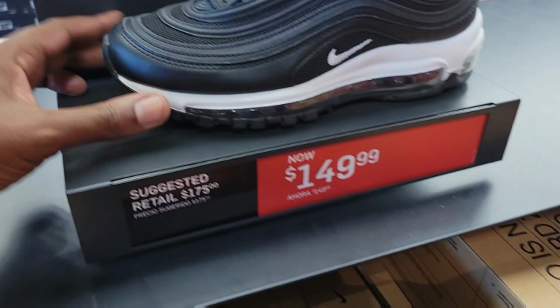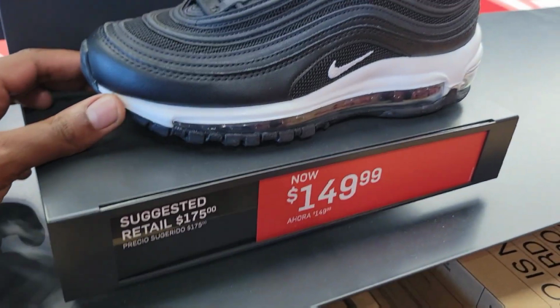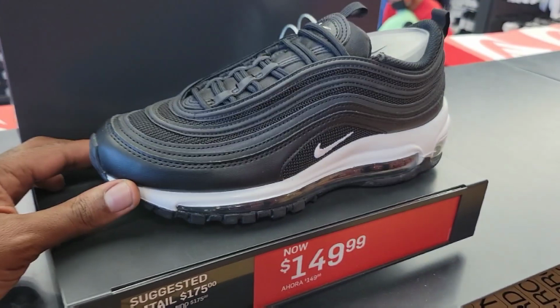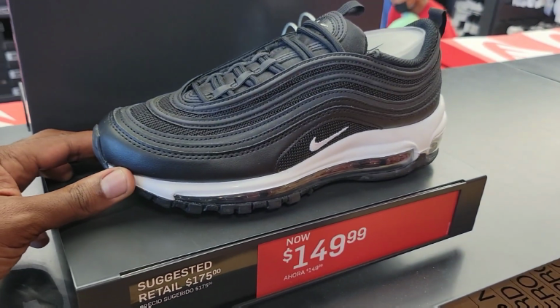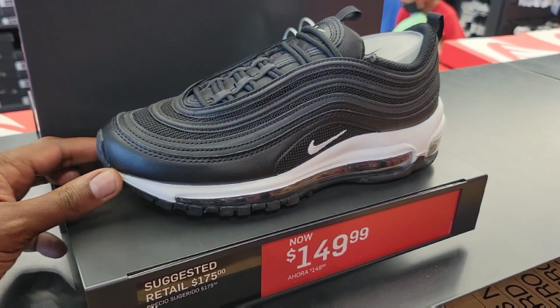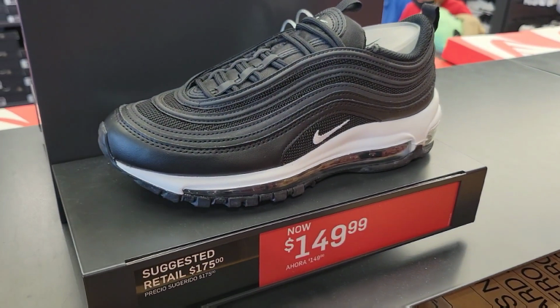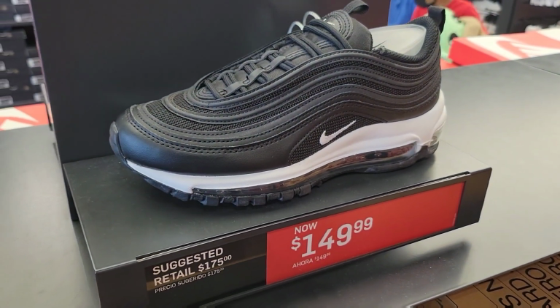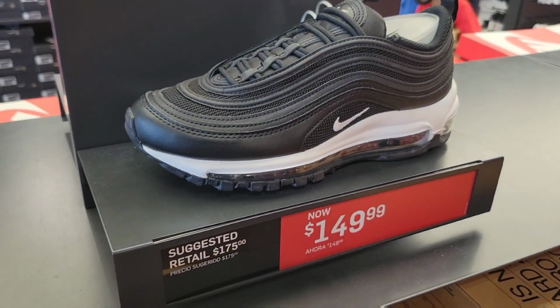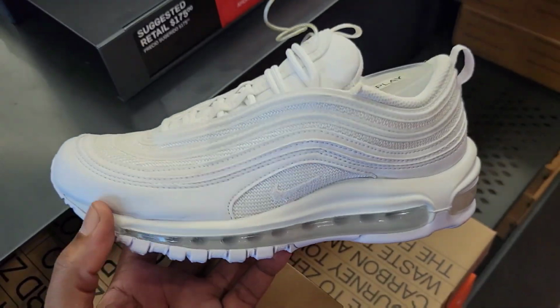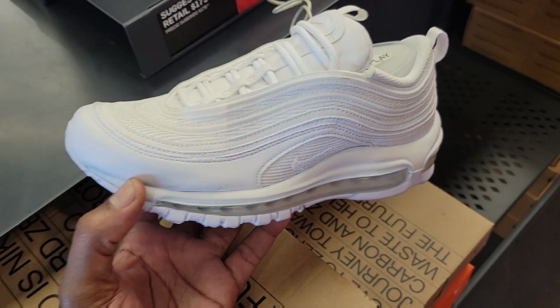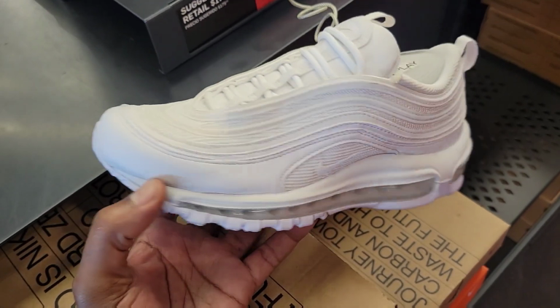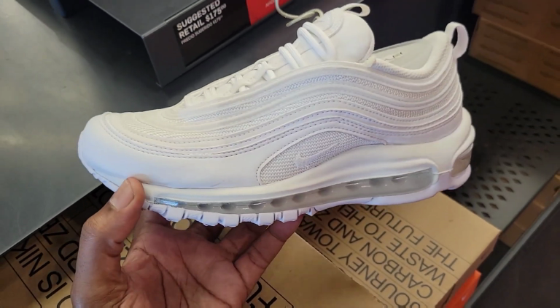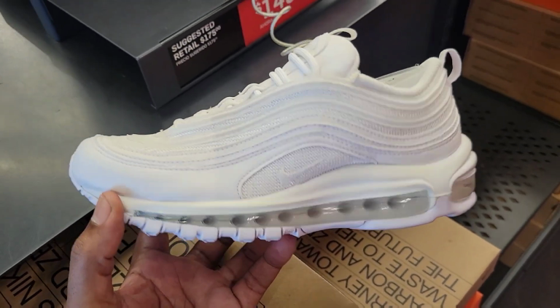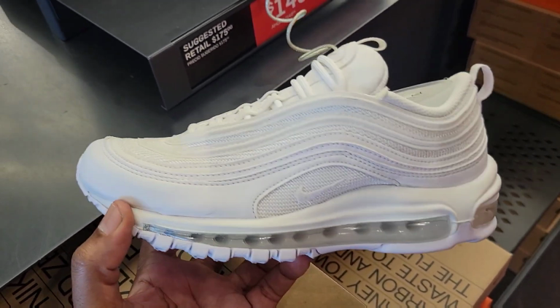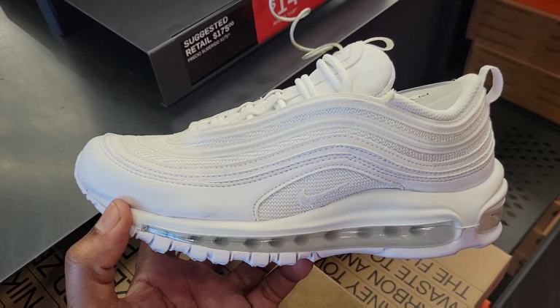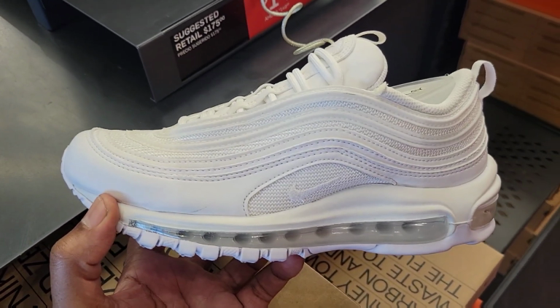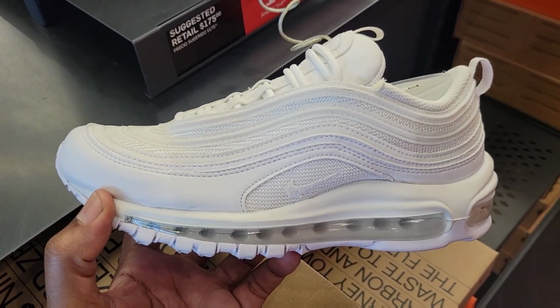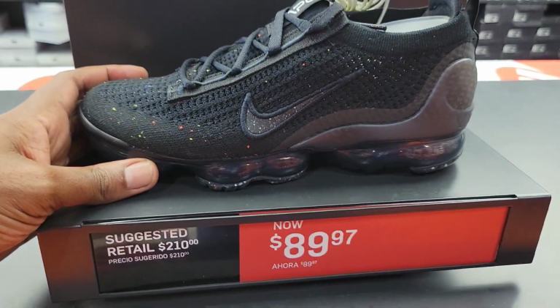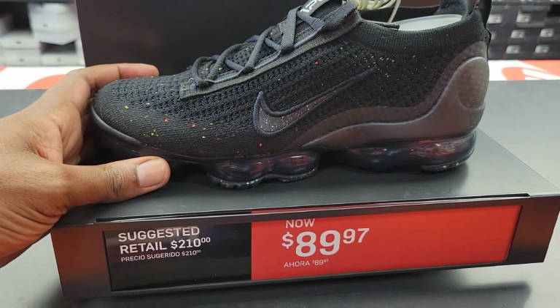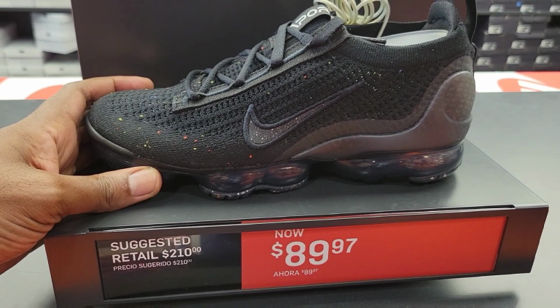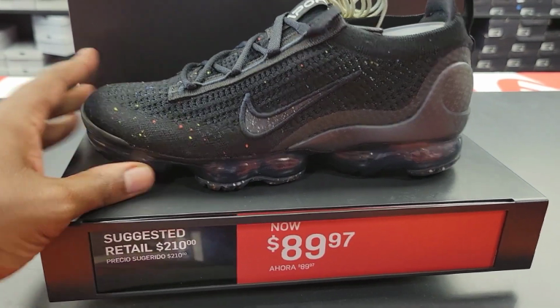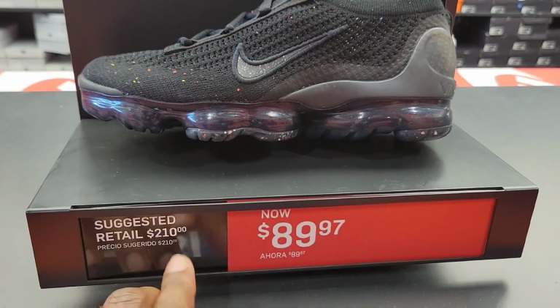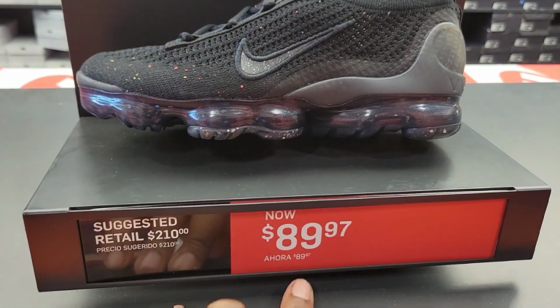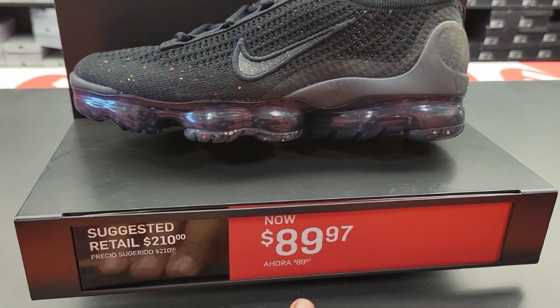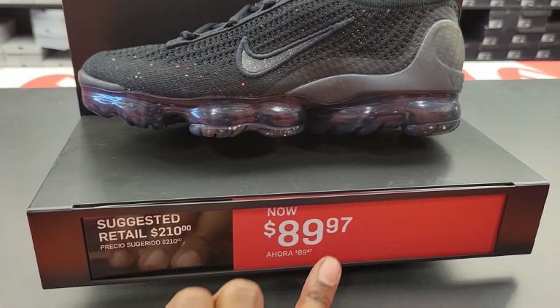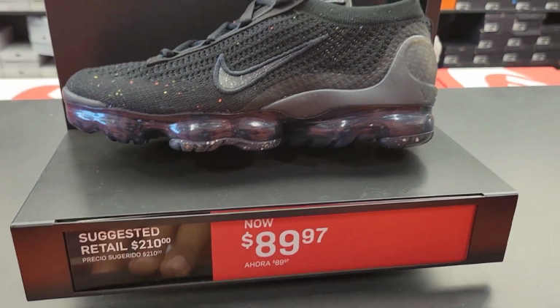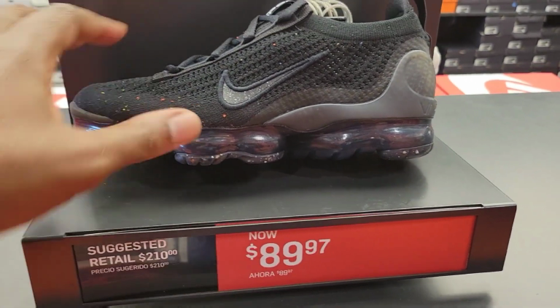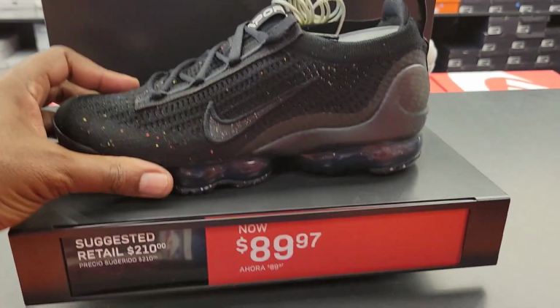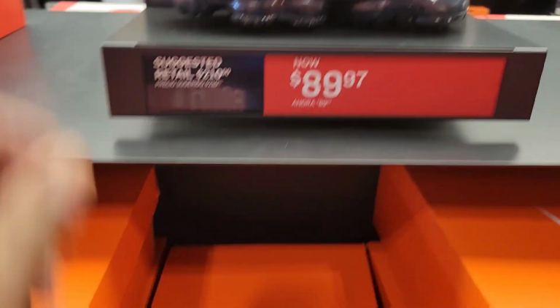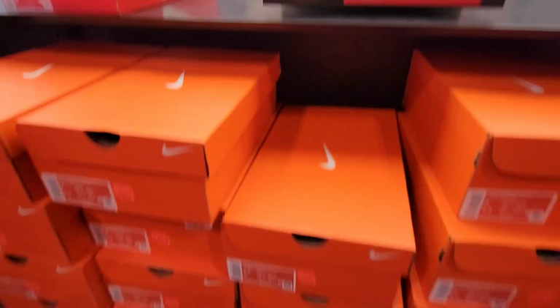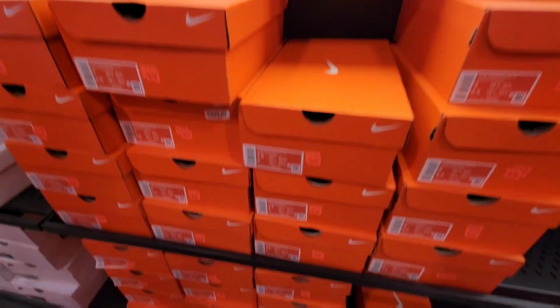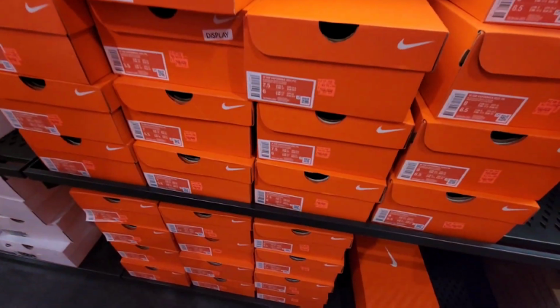Air Max 97 down to $149 from $175. Same goes for this triple white colorway — $149 as opposed to $175. Two Steps, $210 down to $89 with the extra 30% off on those. Pretty good size run for the ladies too.